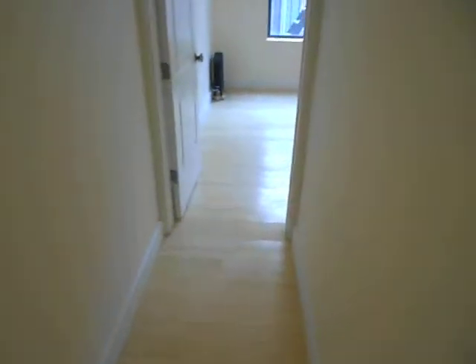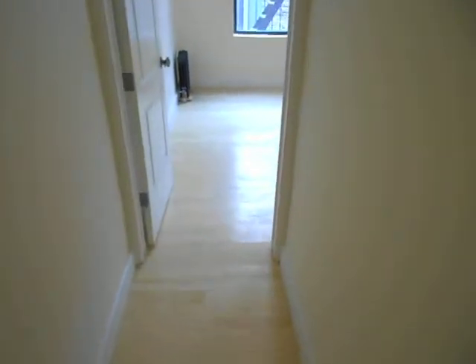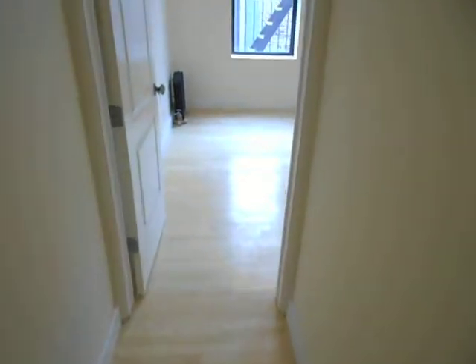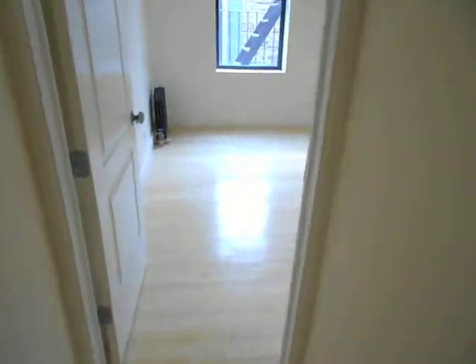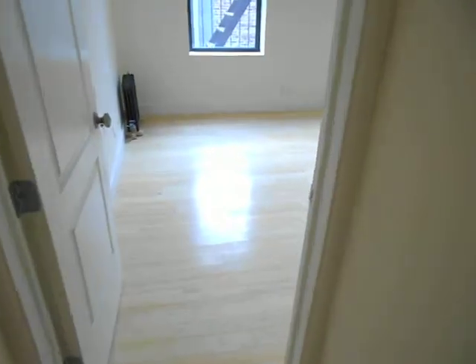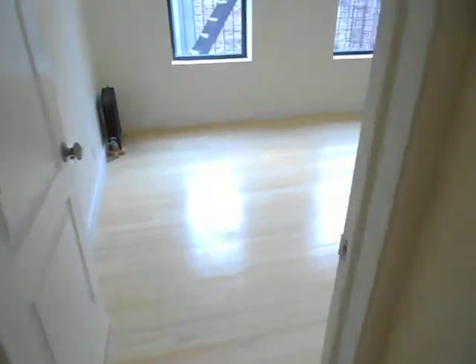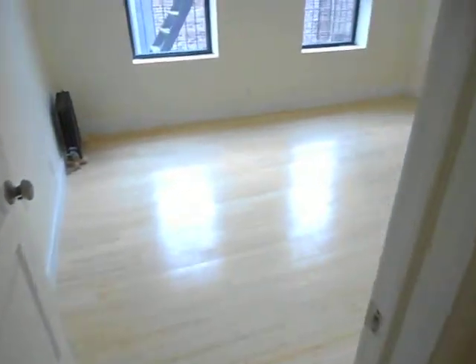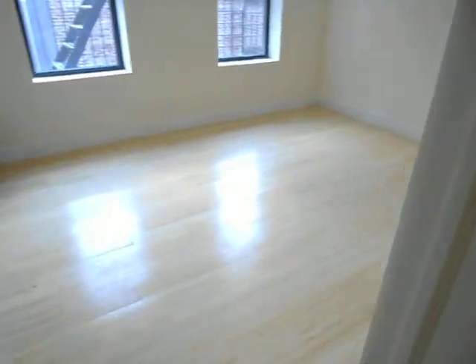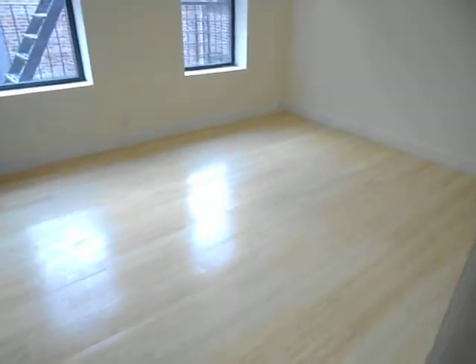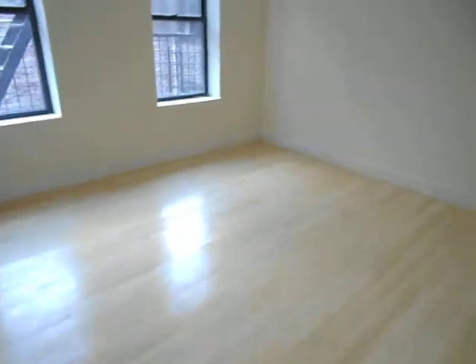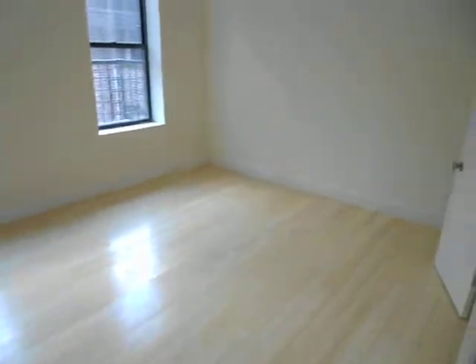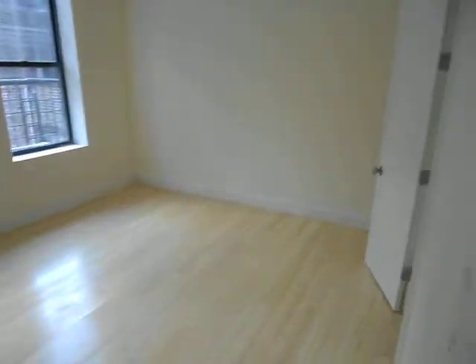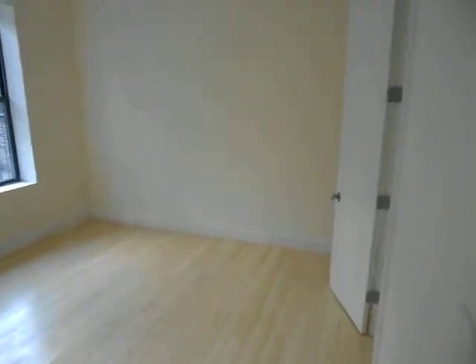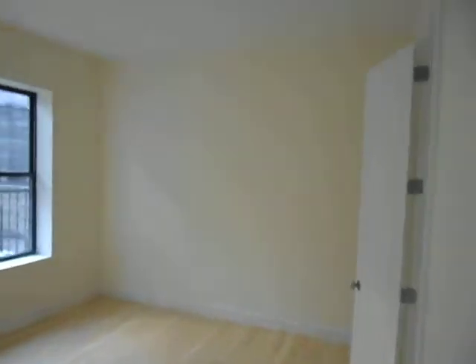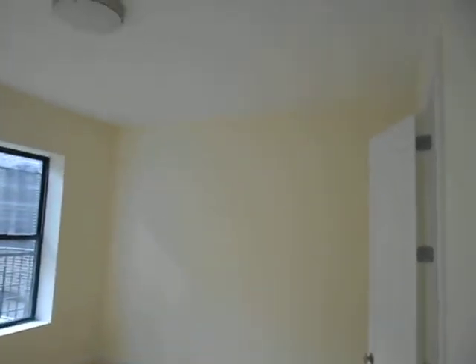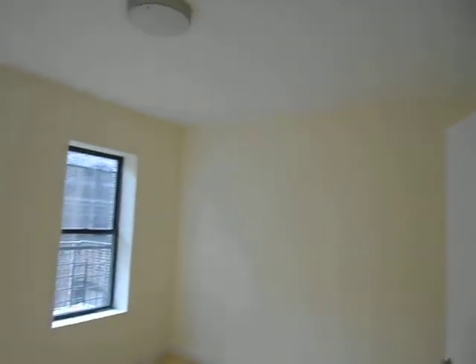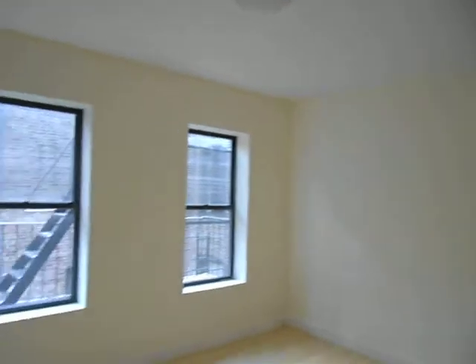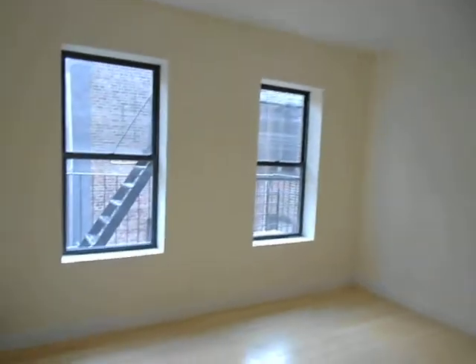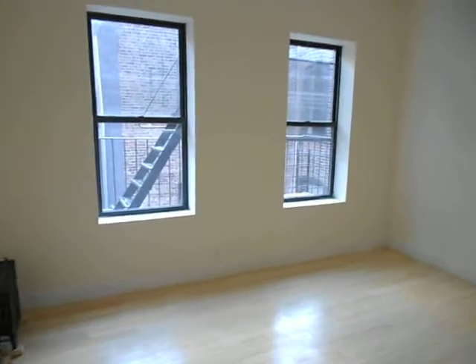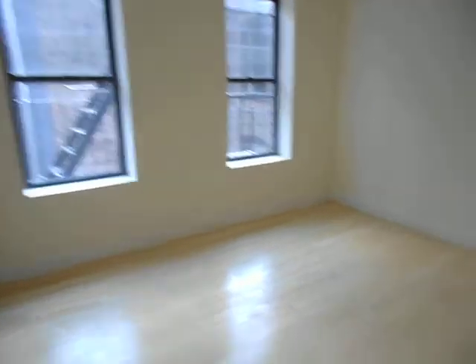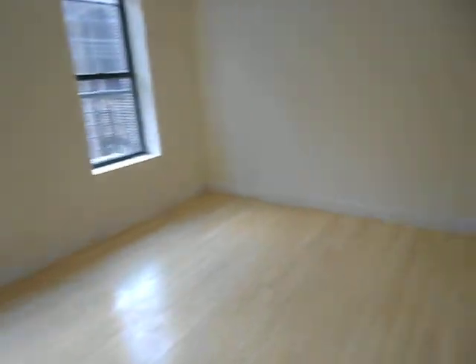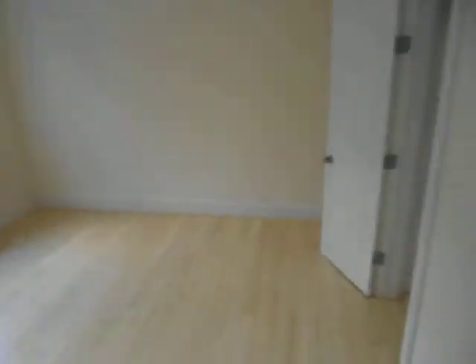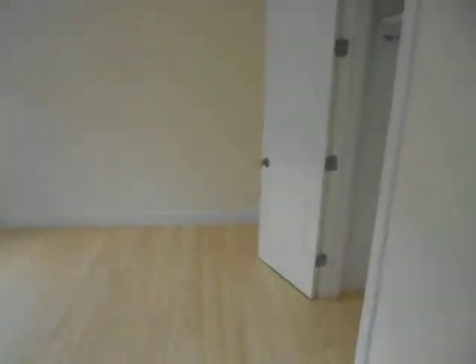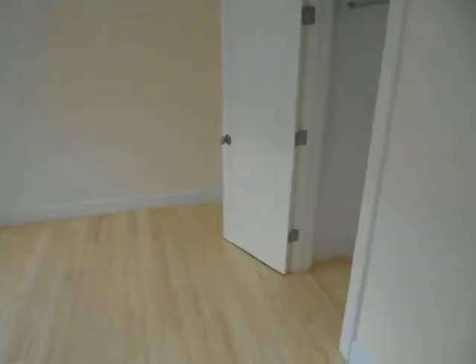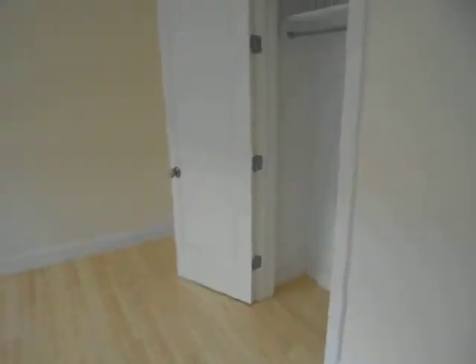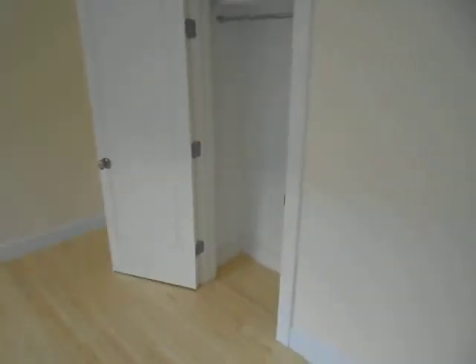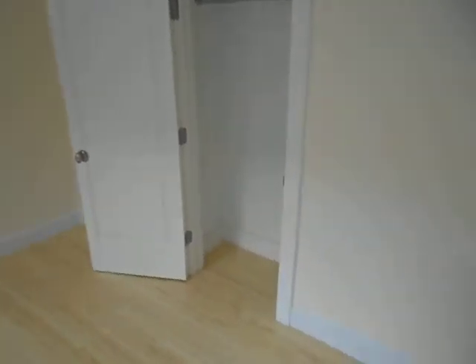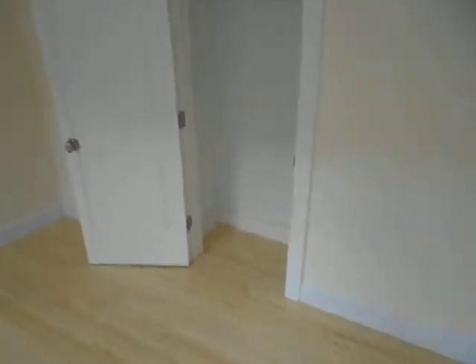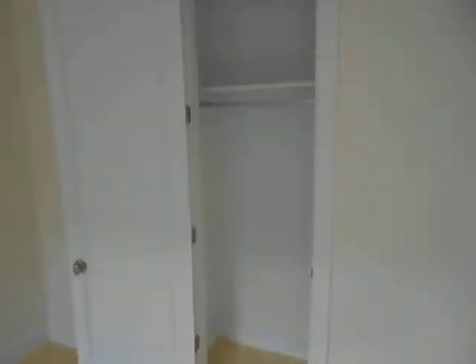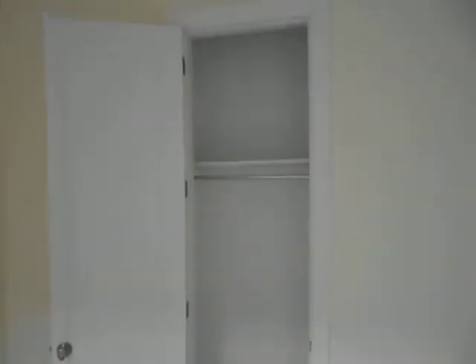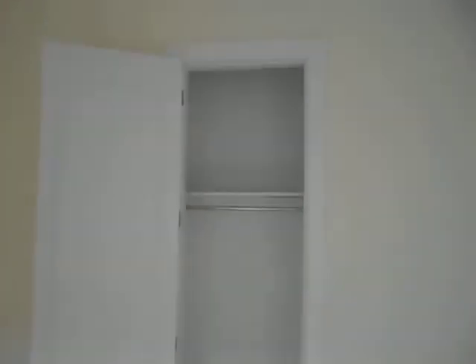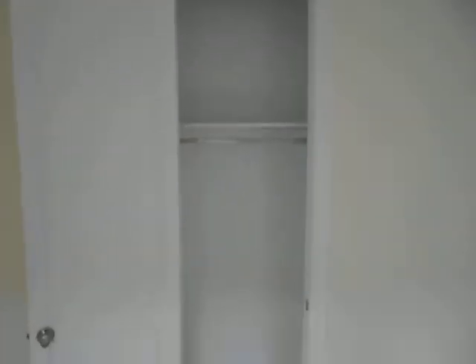And here's bedroom number two. All these bedrooms are huge. And again, tons of closet space.